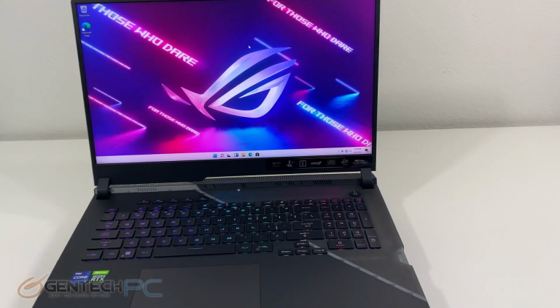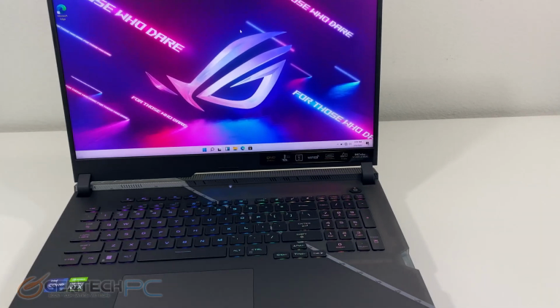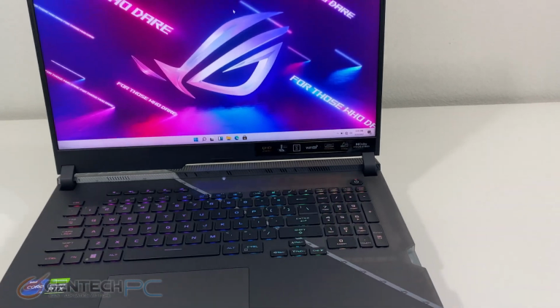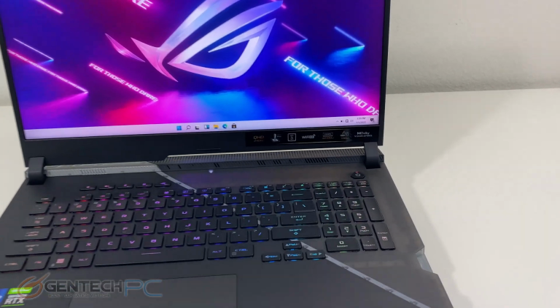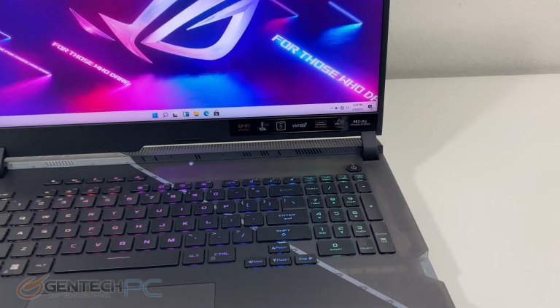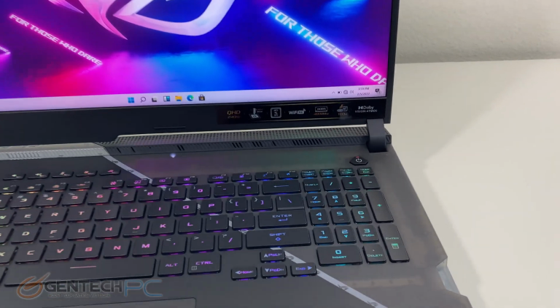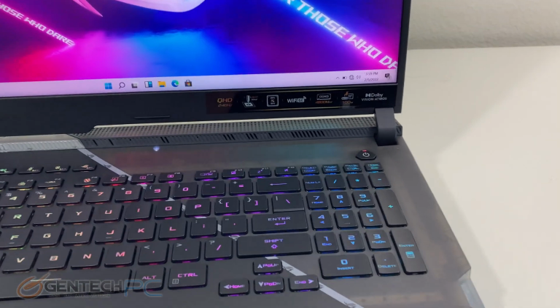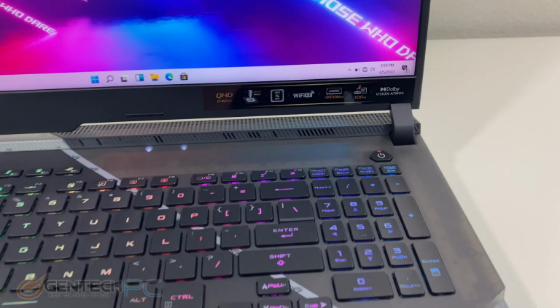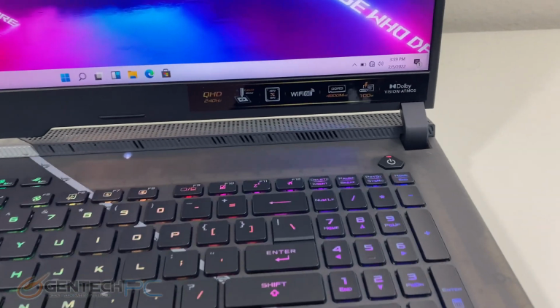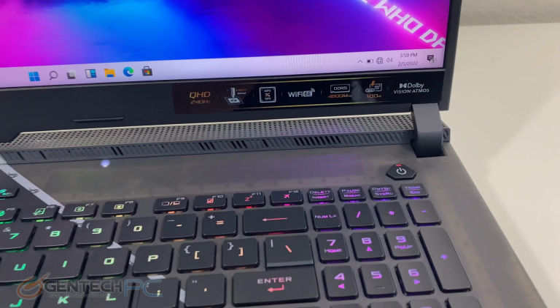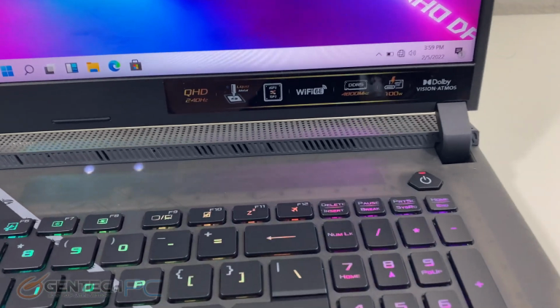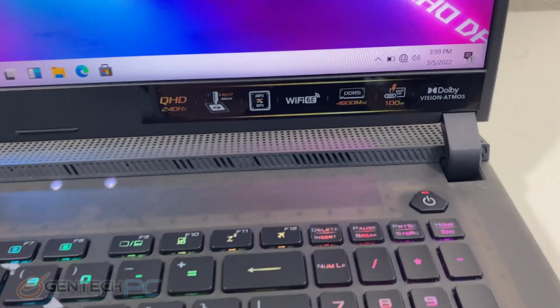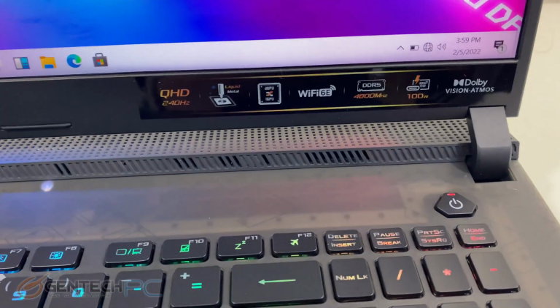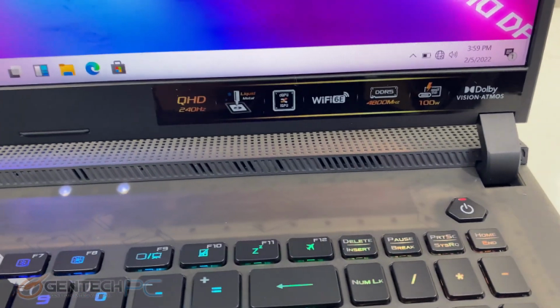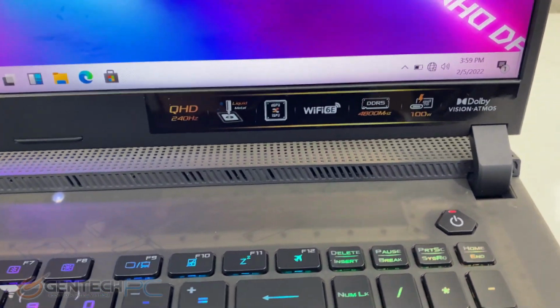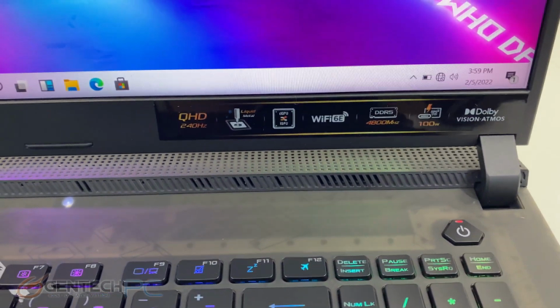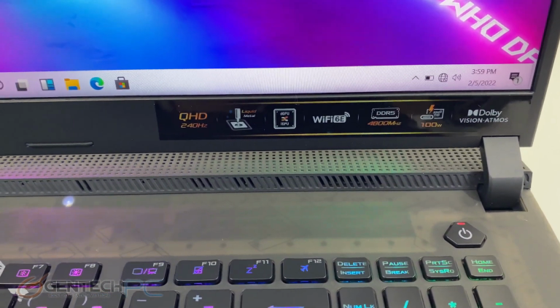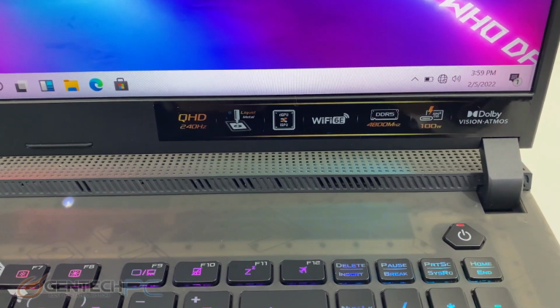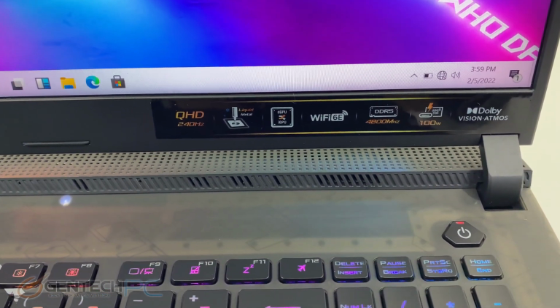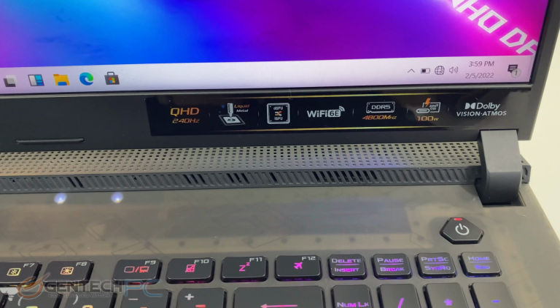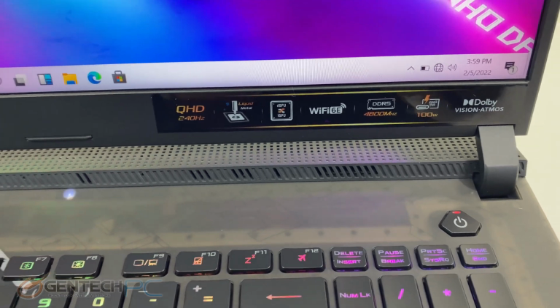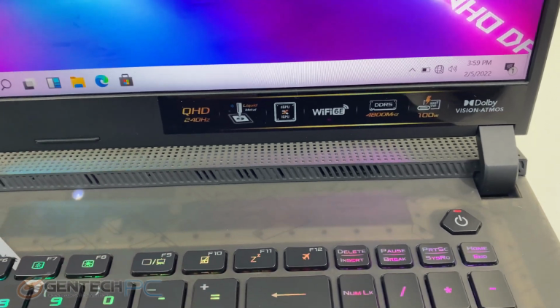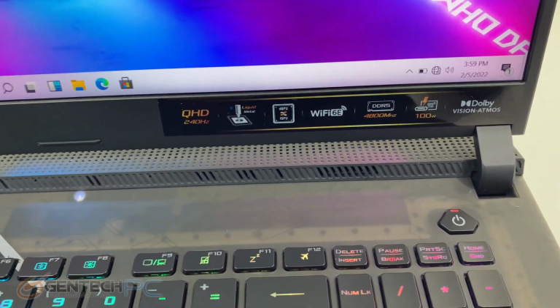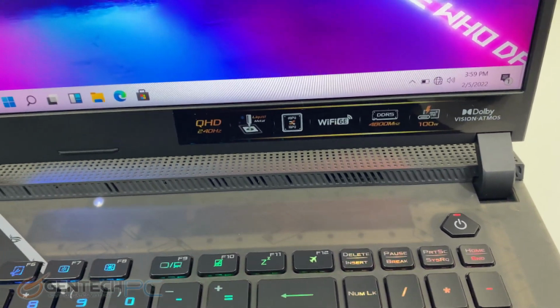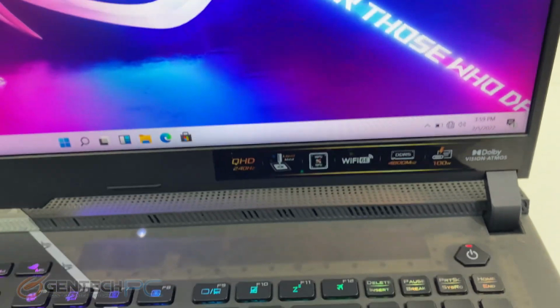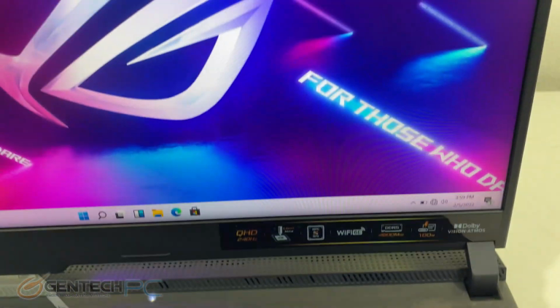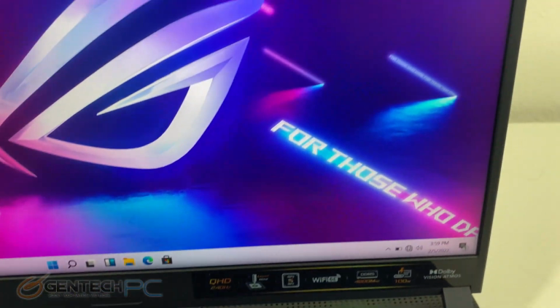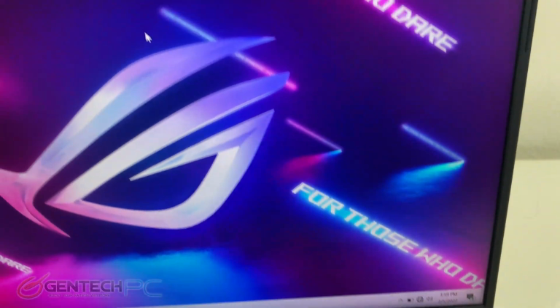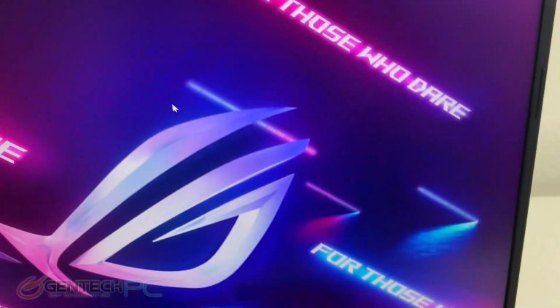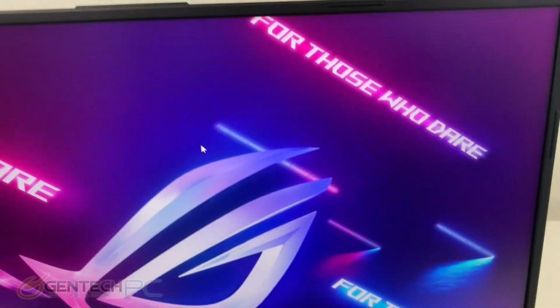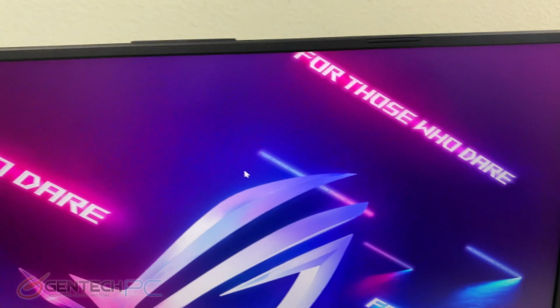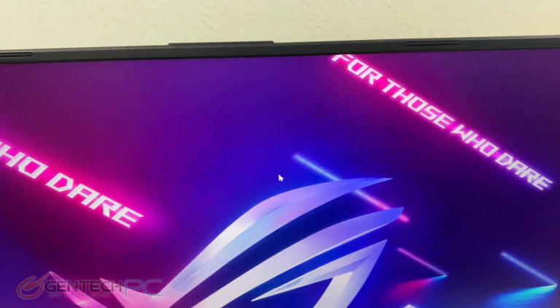Here we are with our laptop now powered on and inside Windows — a quick look at the layout, some of the badges, the keyboard, and the translucent front panel of the laptop so you can actually see the electronics down below.